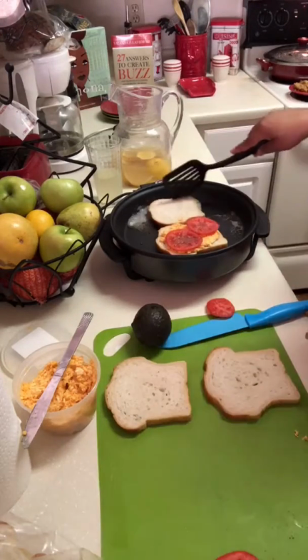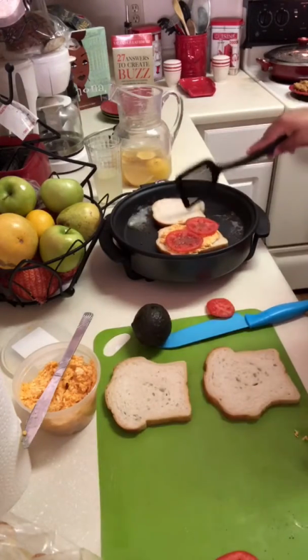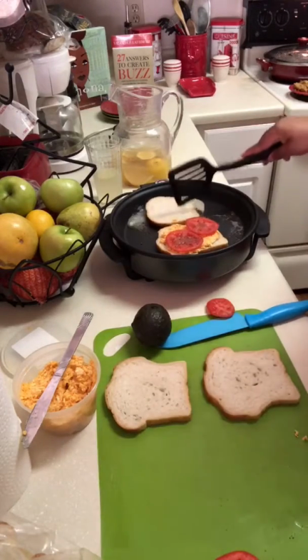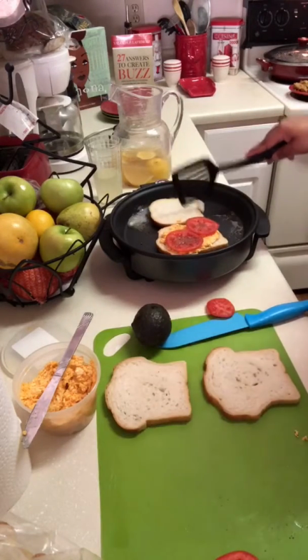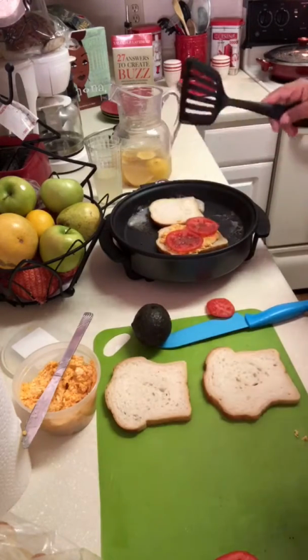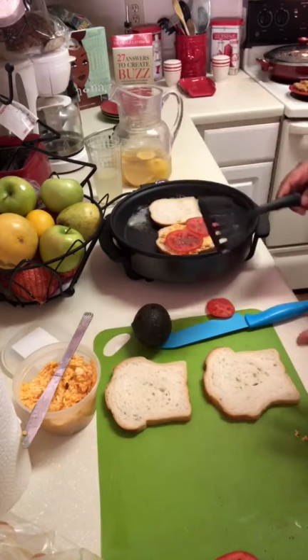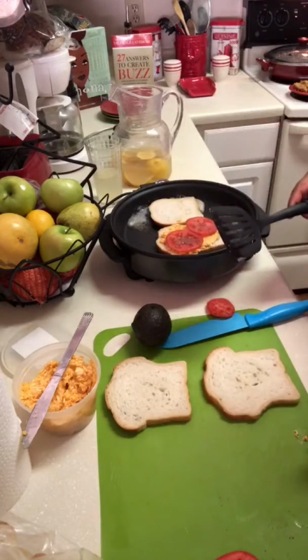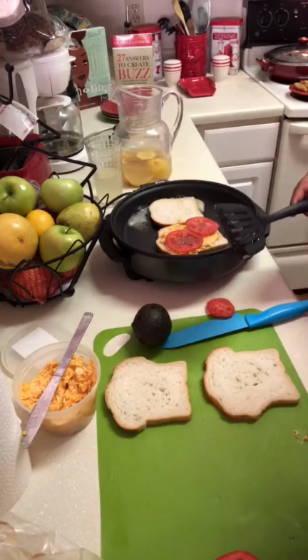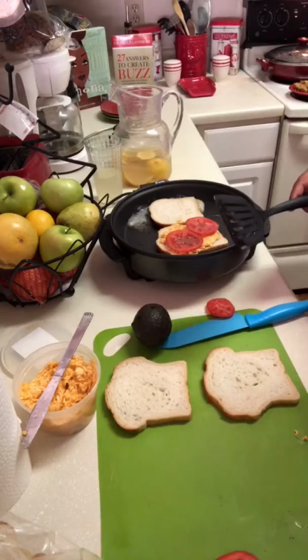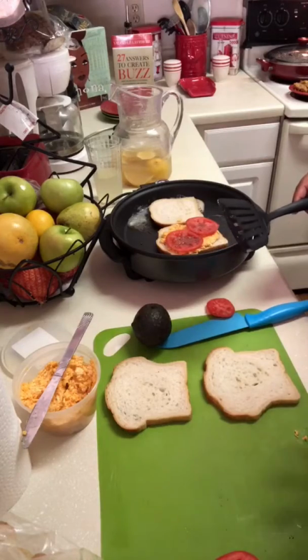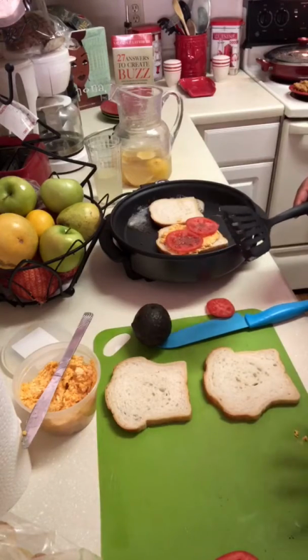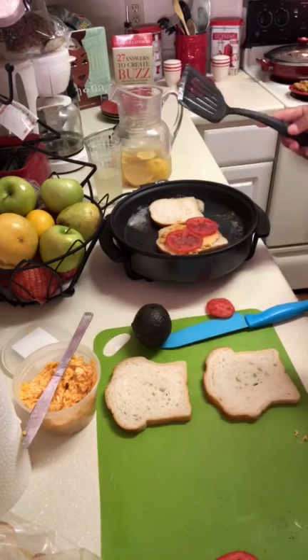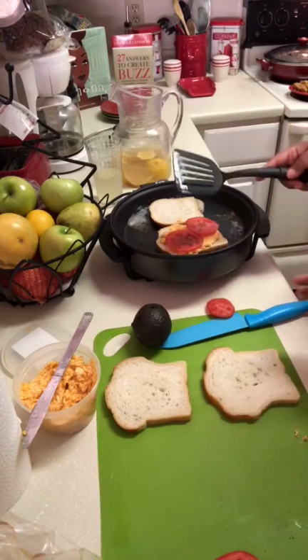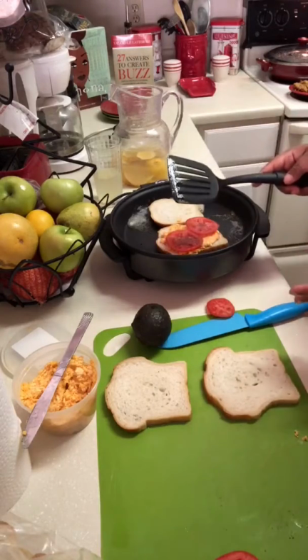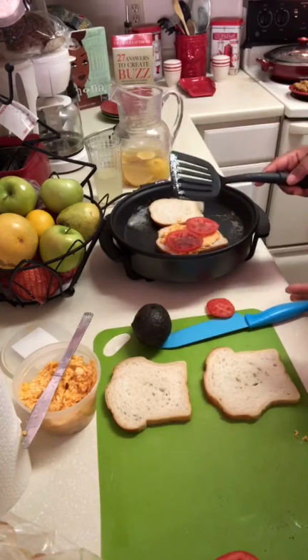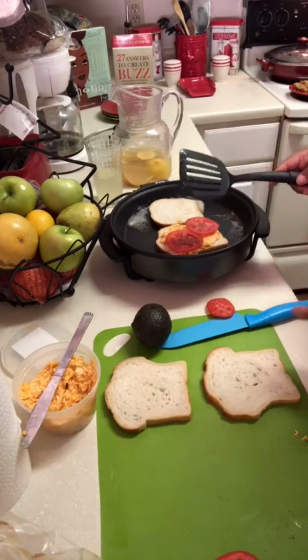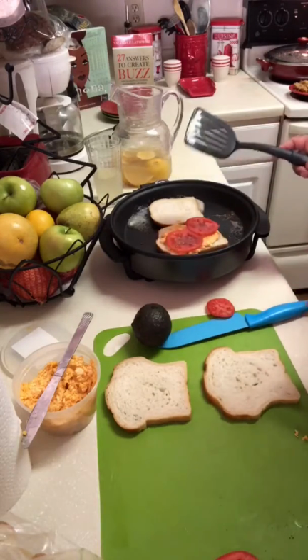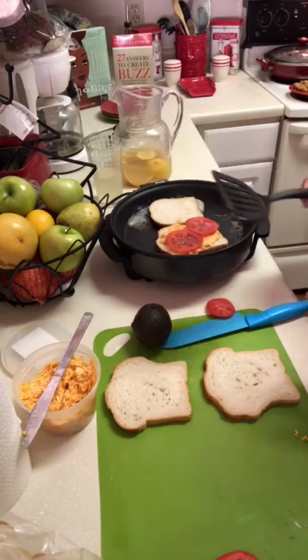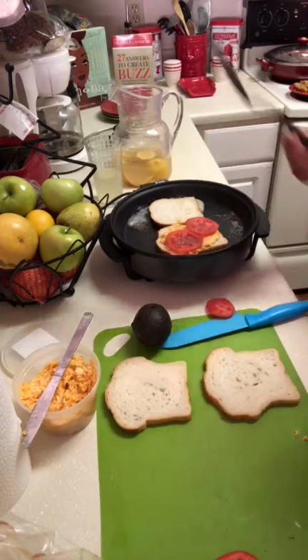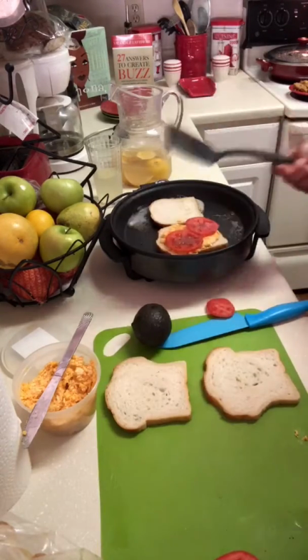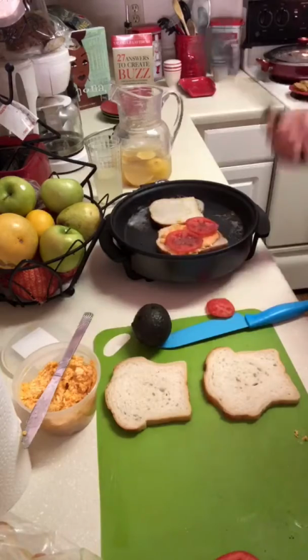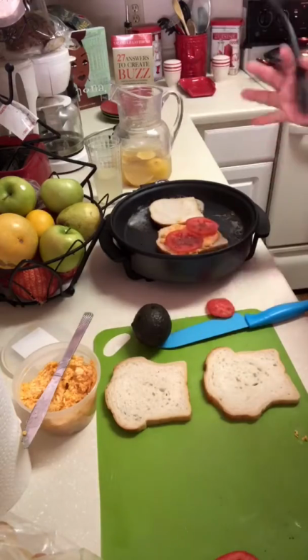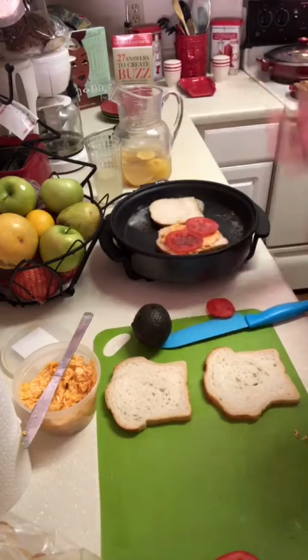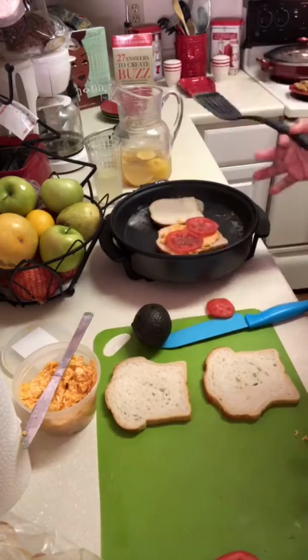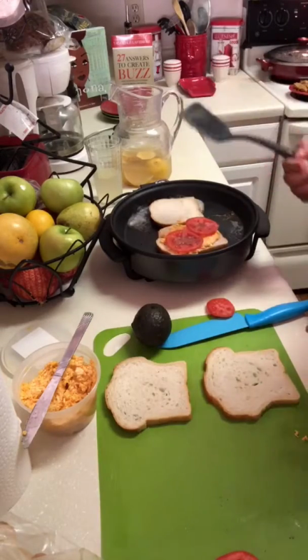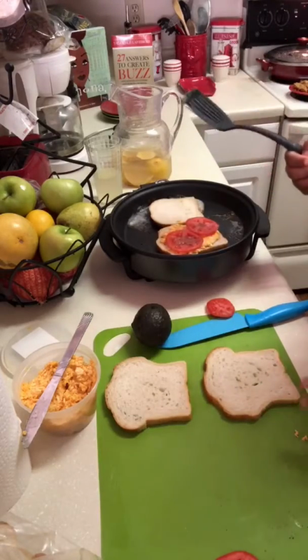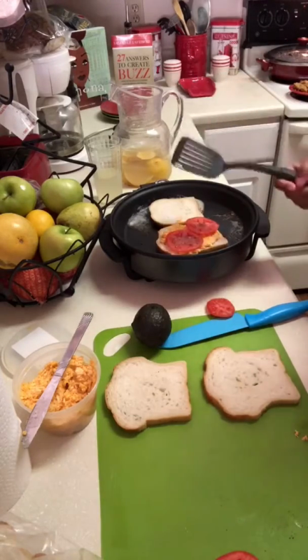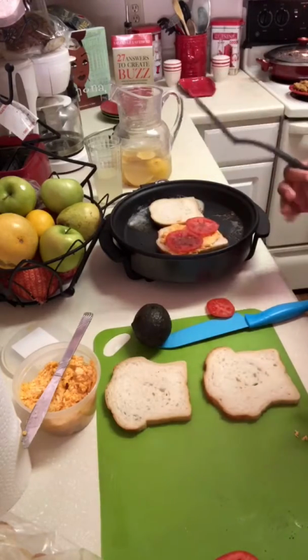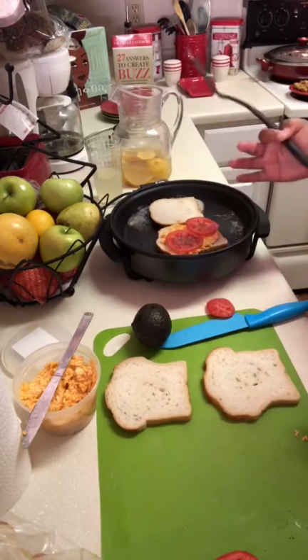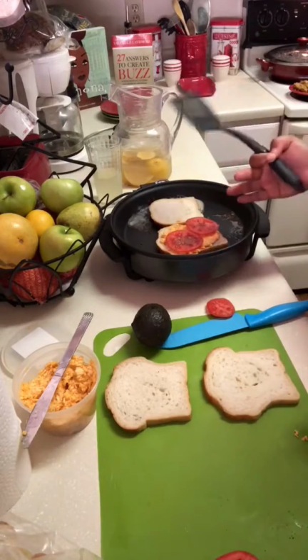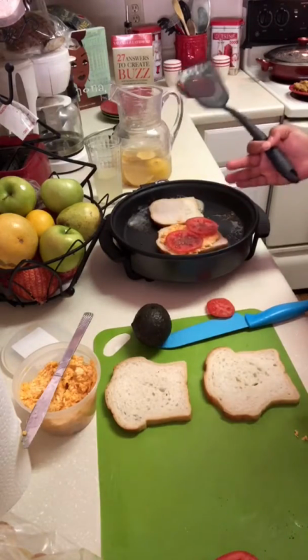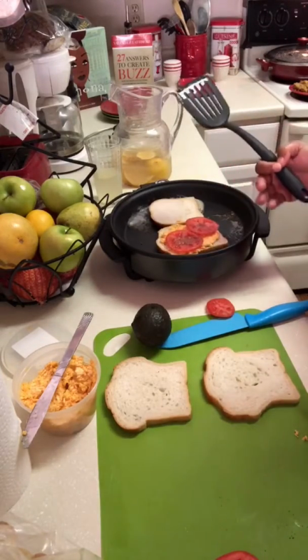And that's pretty much it. Of course, the old me would have put some bacon slices on there. You can take it to any kind of level. I still feel like I want a little bit of avocado on there.